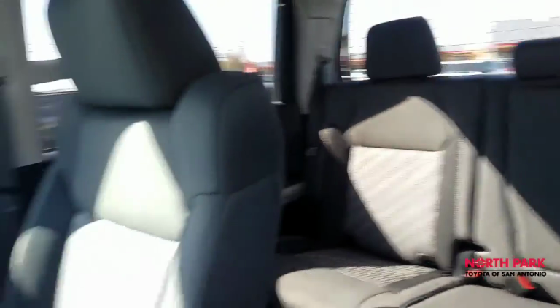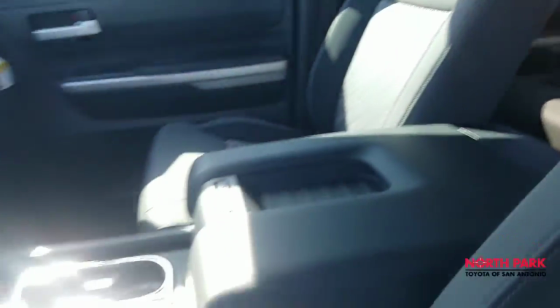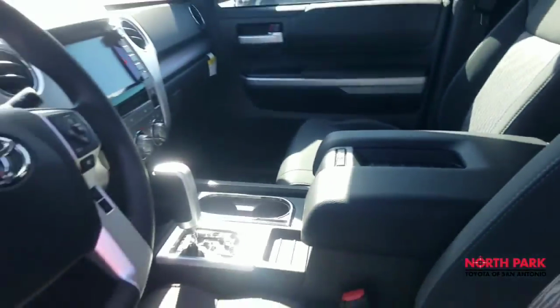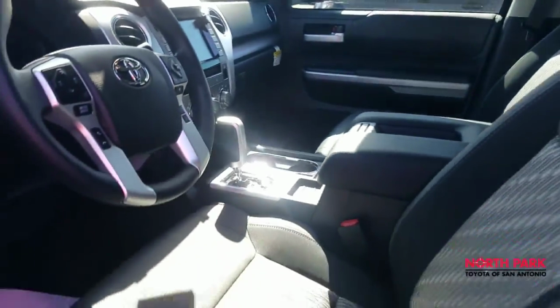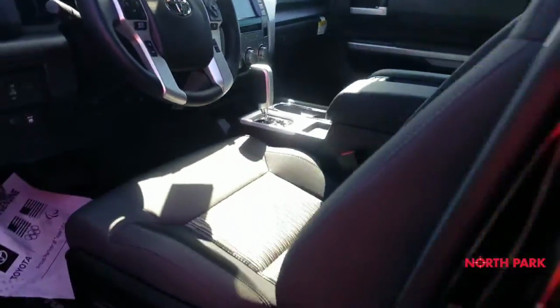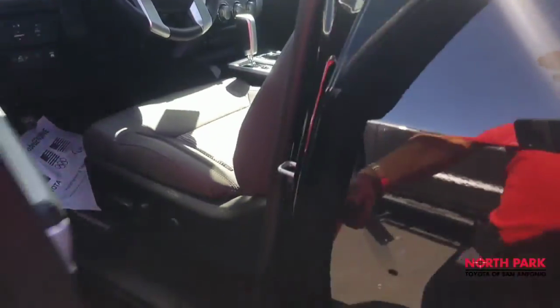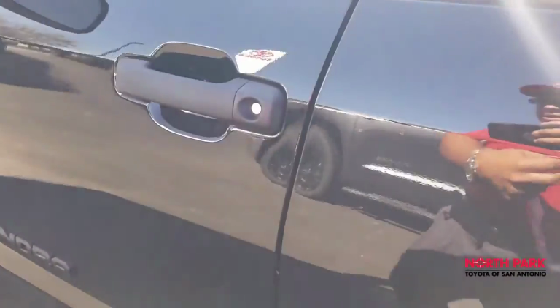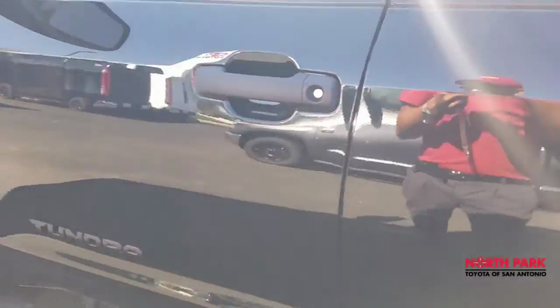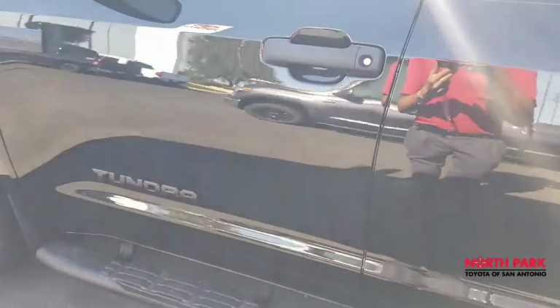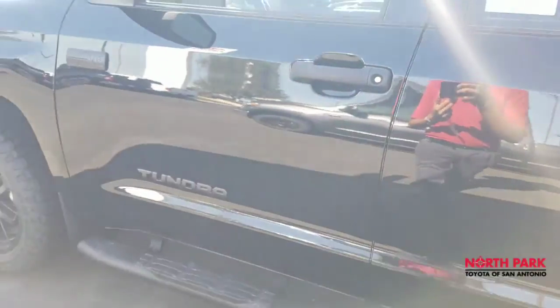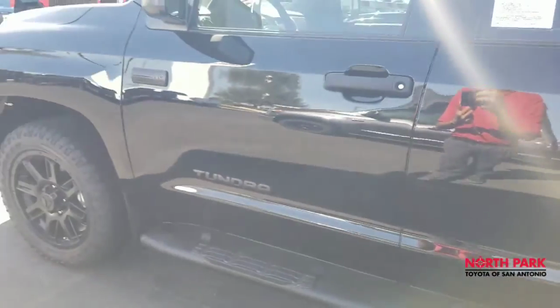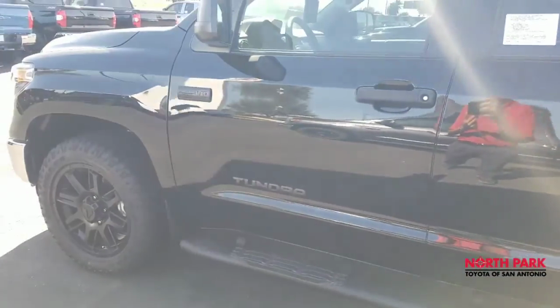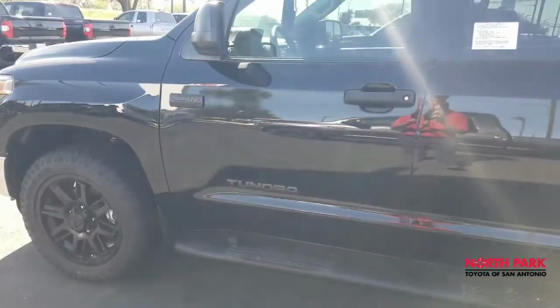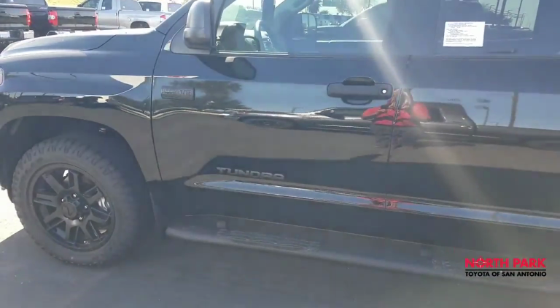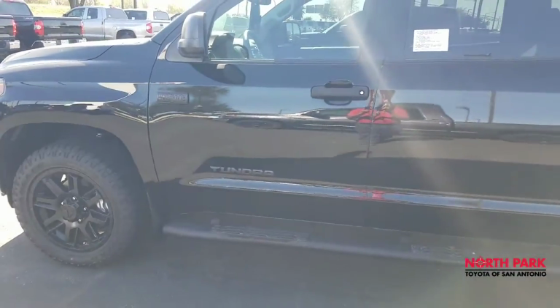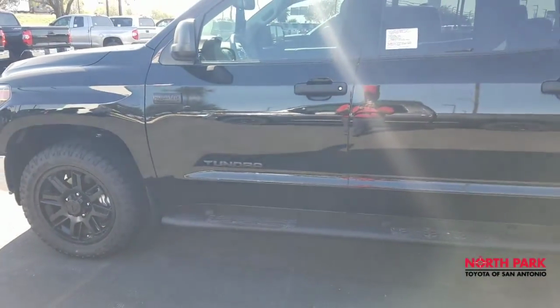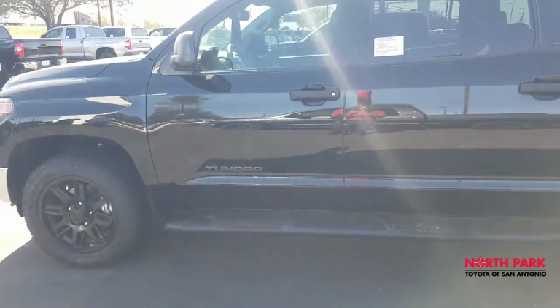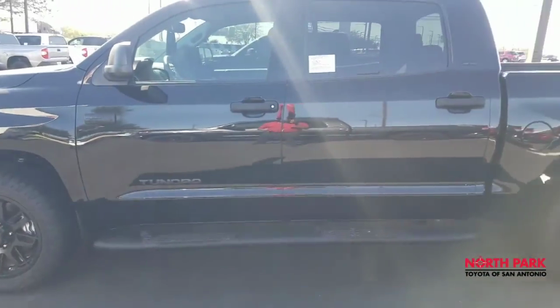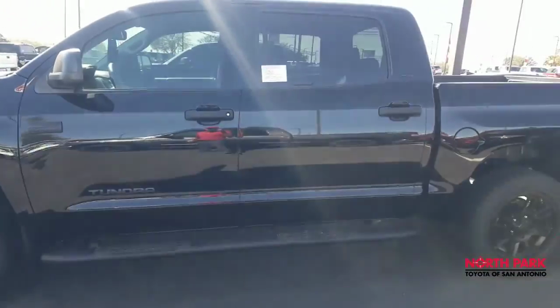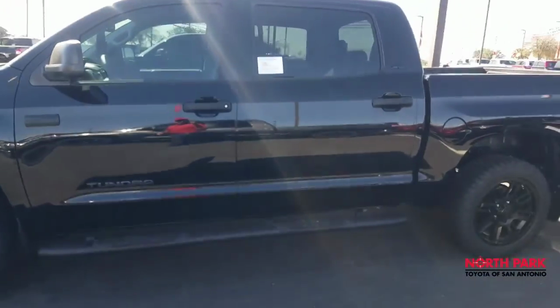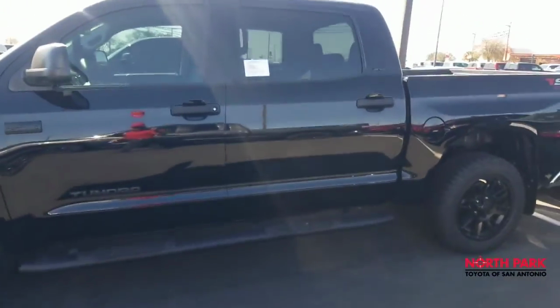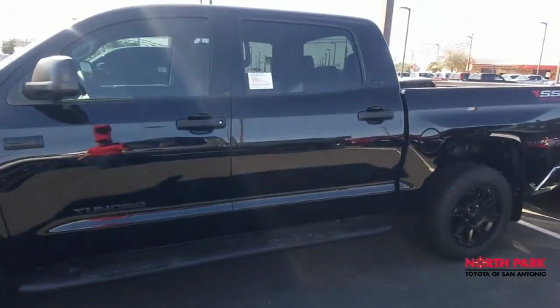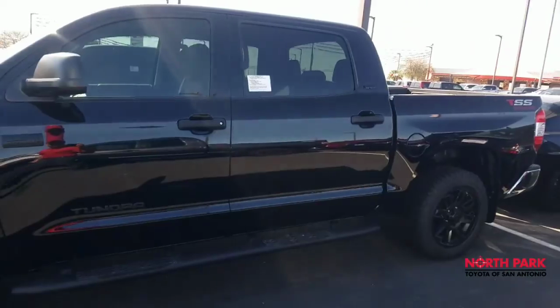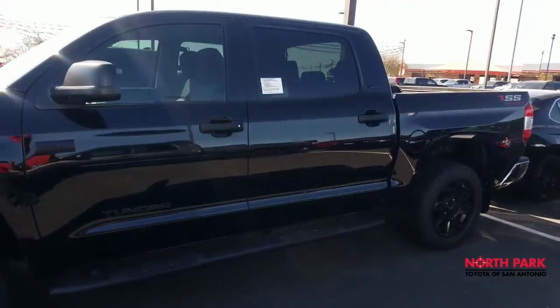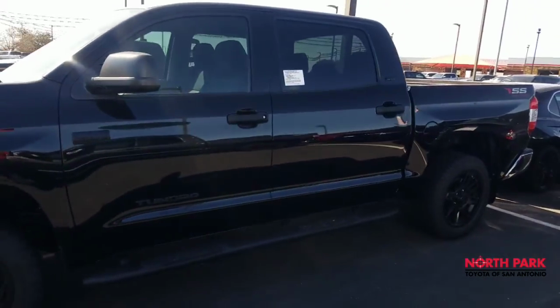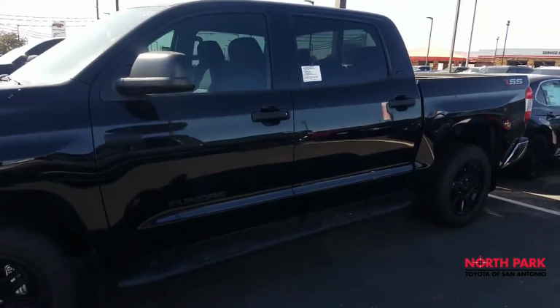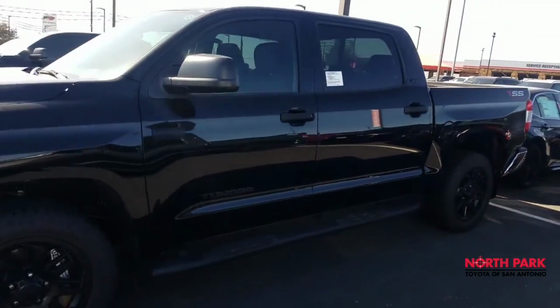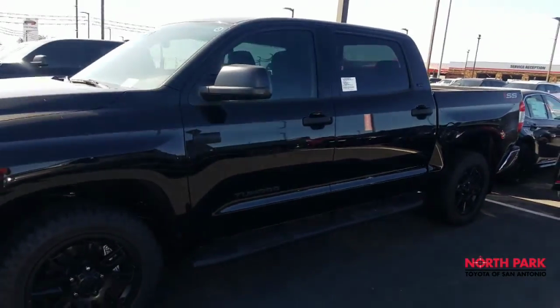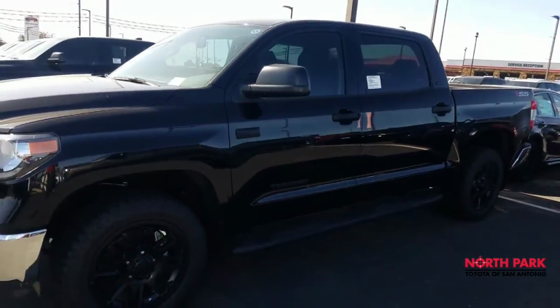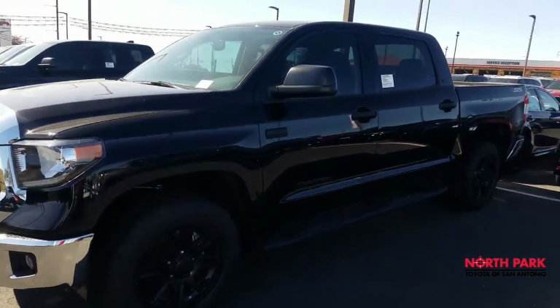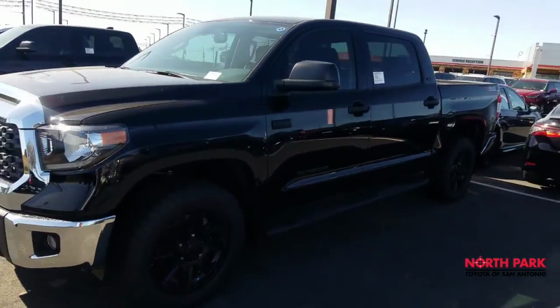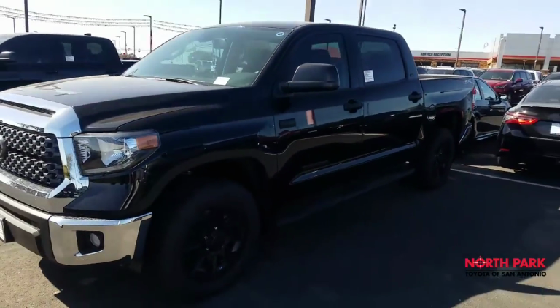There you have it — the 2021 SR5 upgrade Toyota Tundra. For more information, contact Isaac at 210-391-7343. Thank you very much.